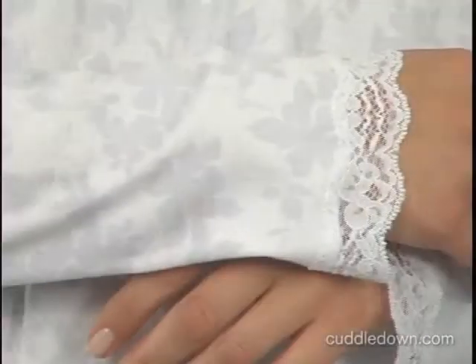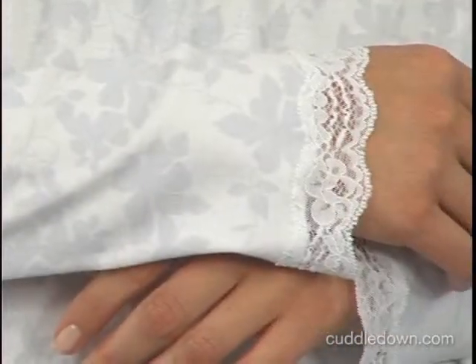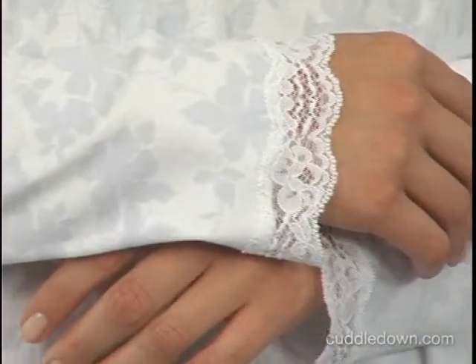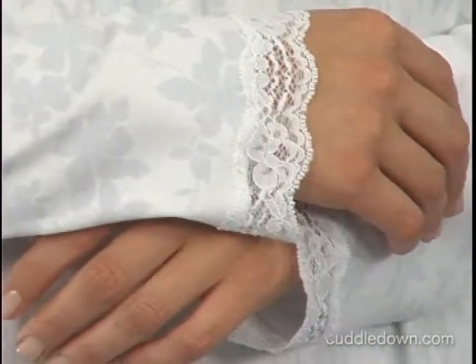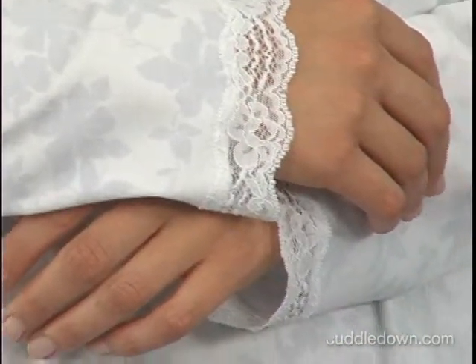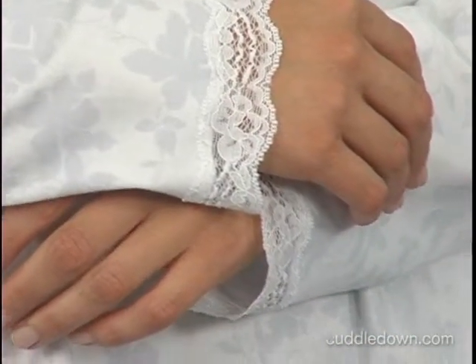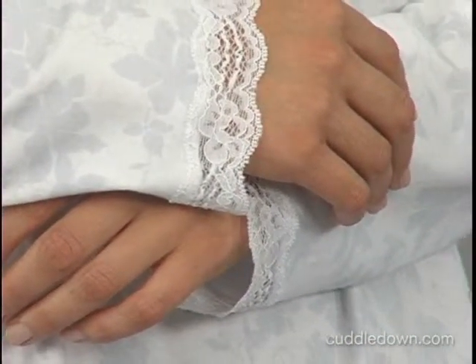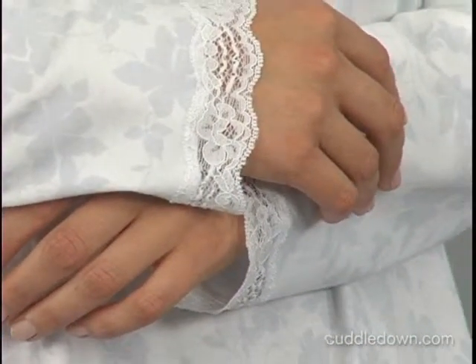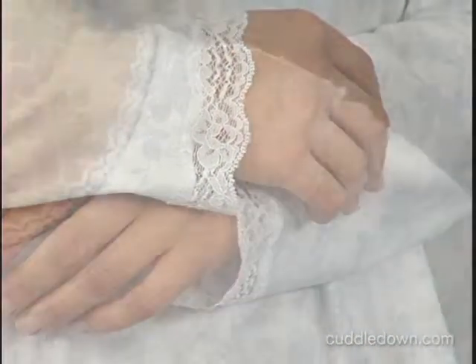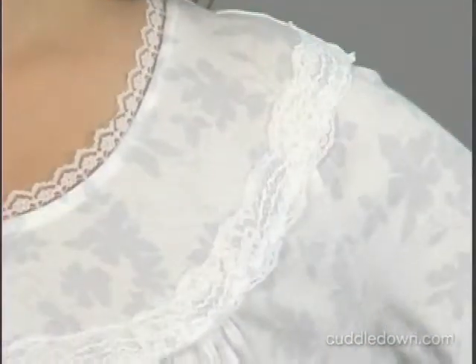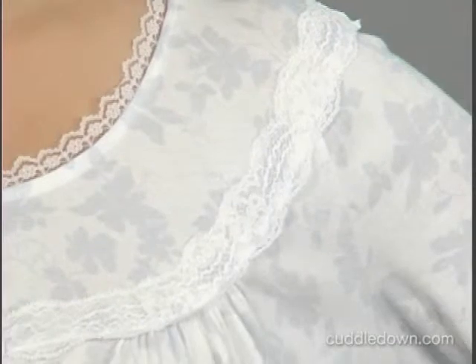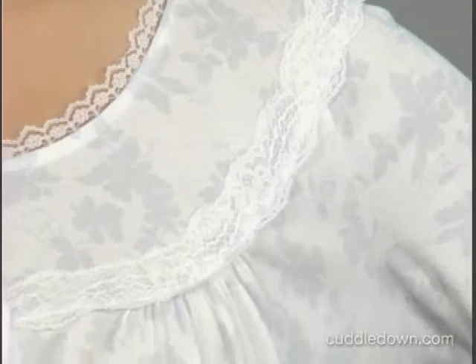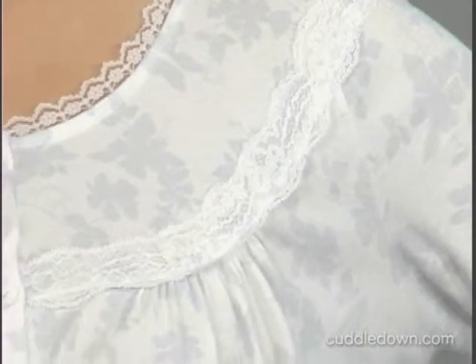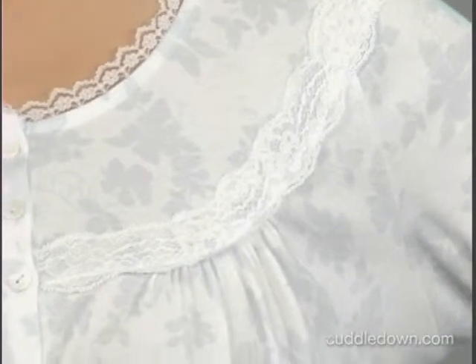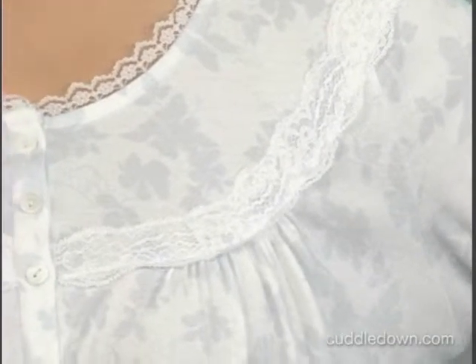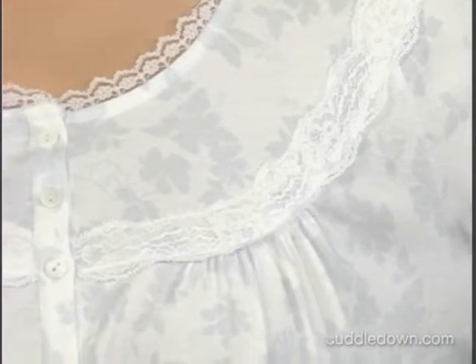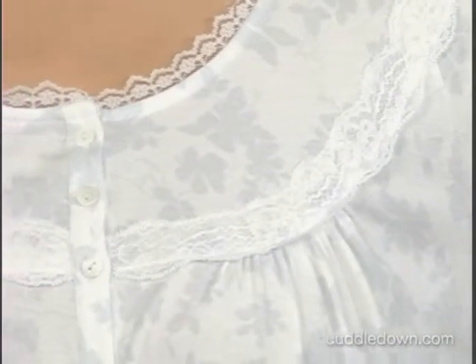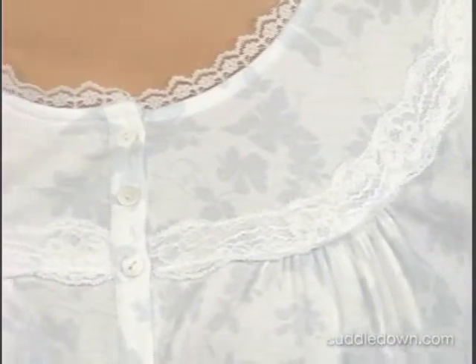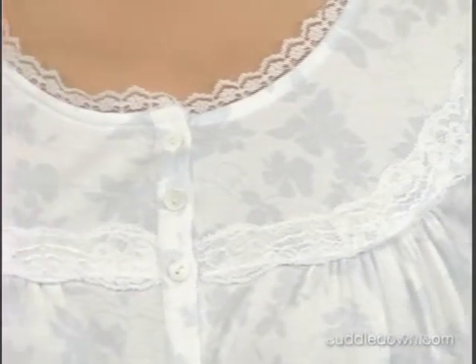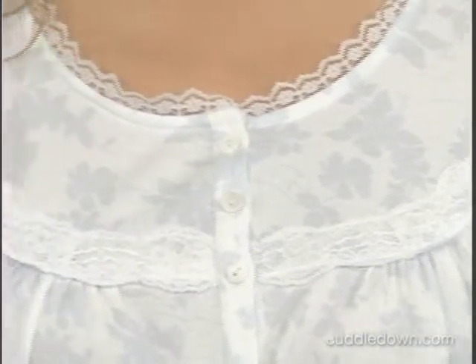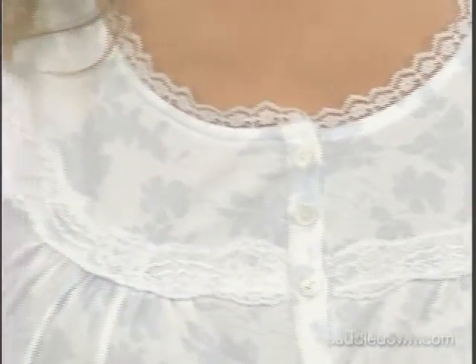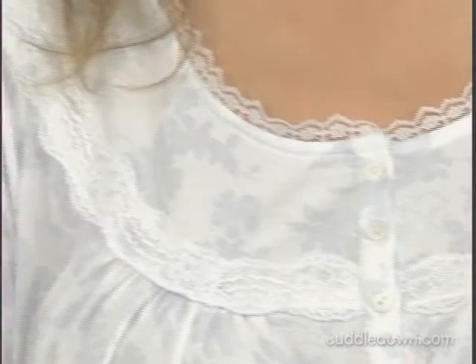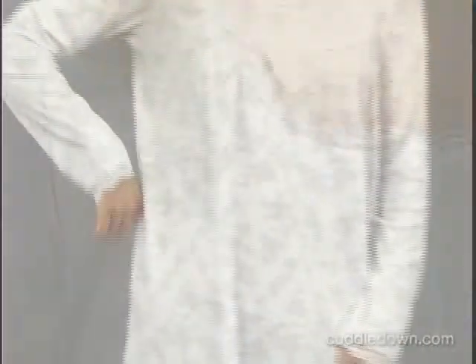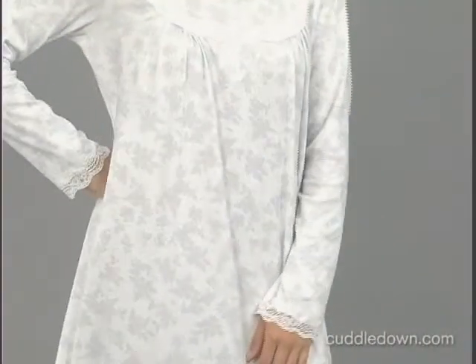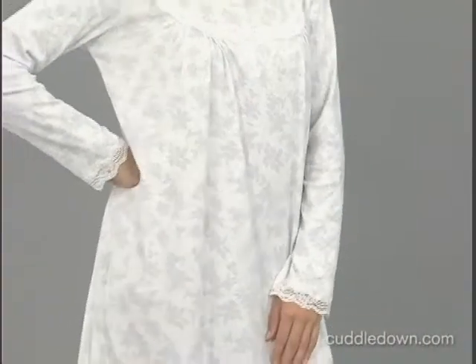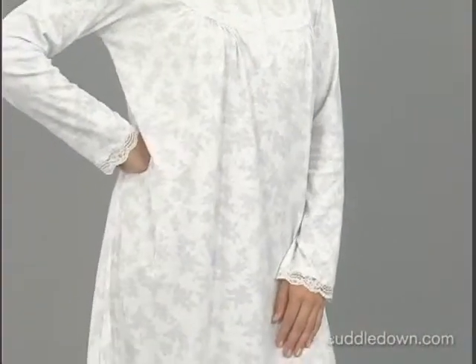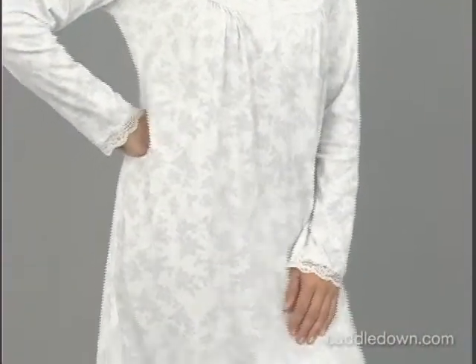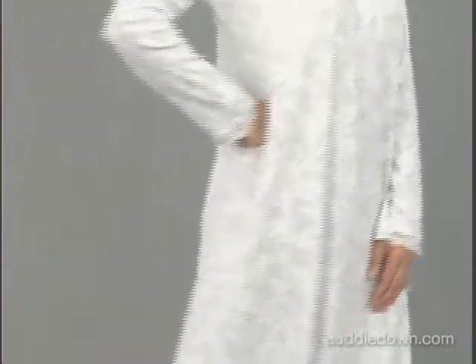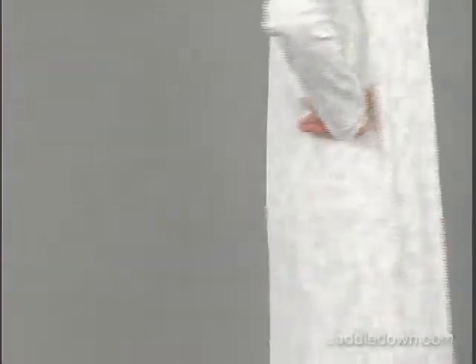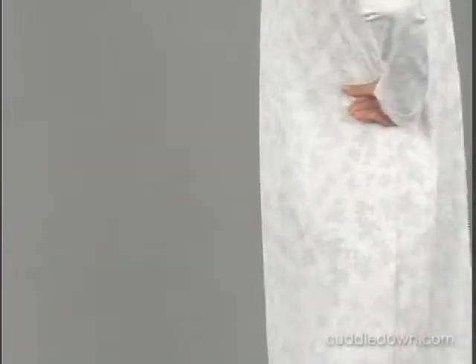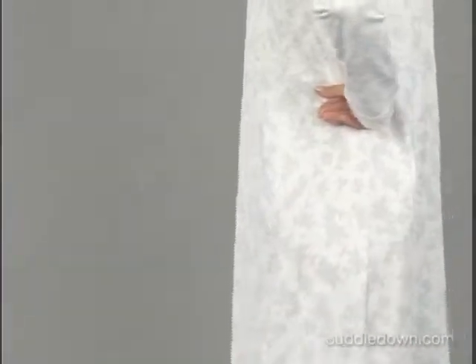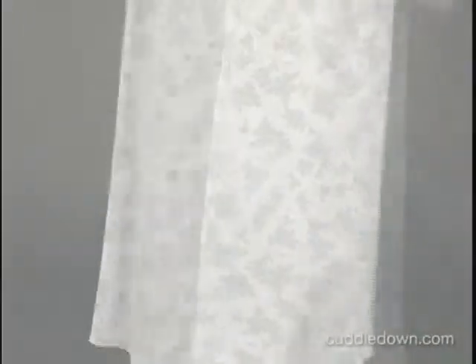Our gown includes stylish touches including white lace at the neck and wrists. The slightly gathered yoke features mother of pearl buttons. Designed for pure comfort, our A-Line style gown, with its gathered yoke, has an easy fit that flatters any figure.